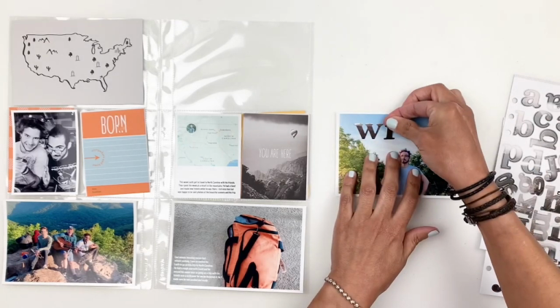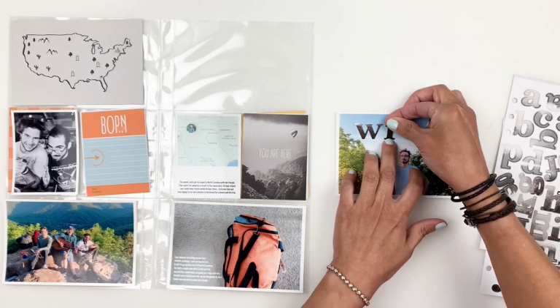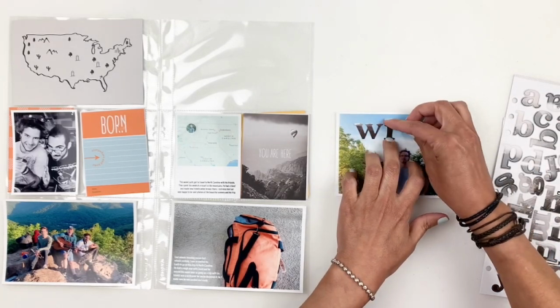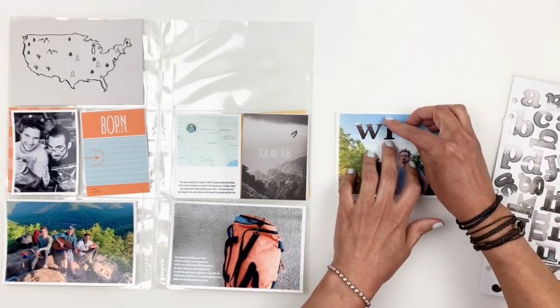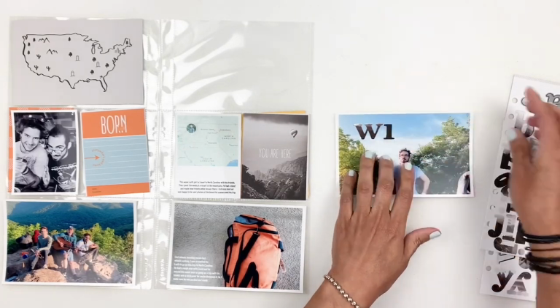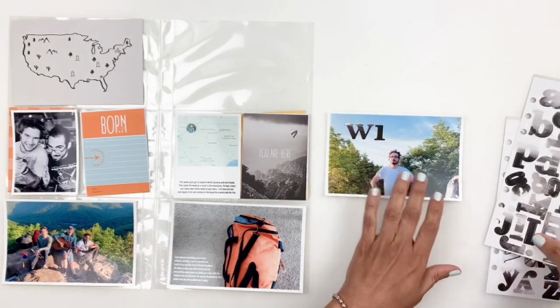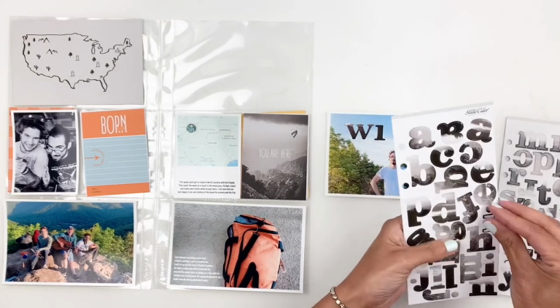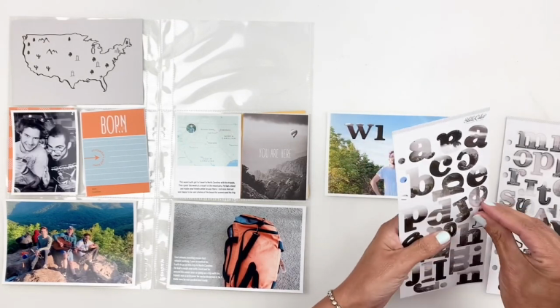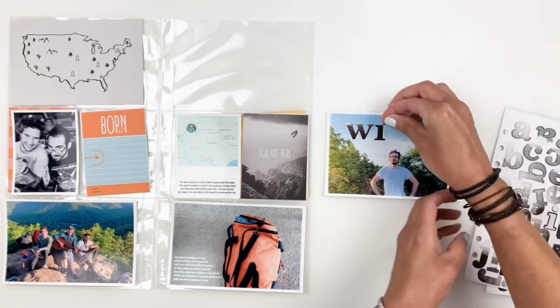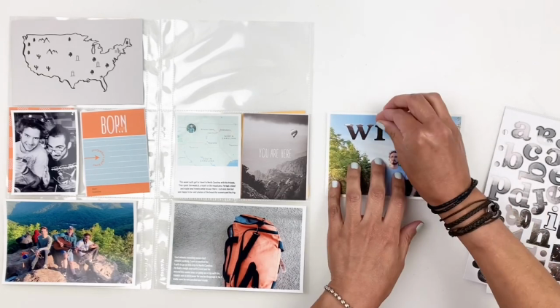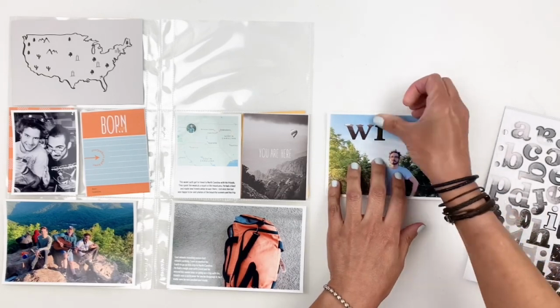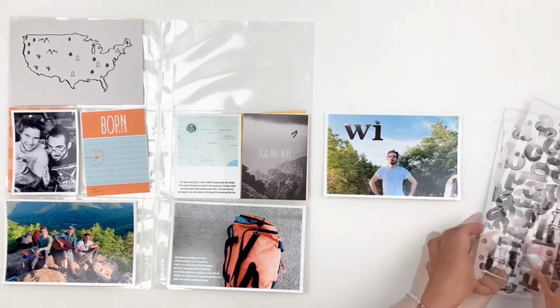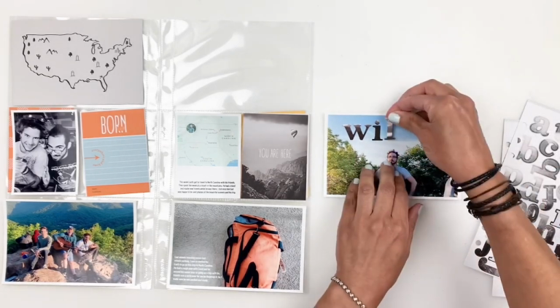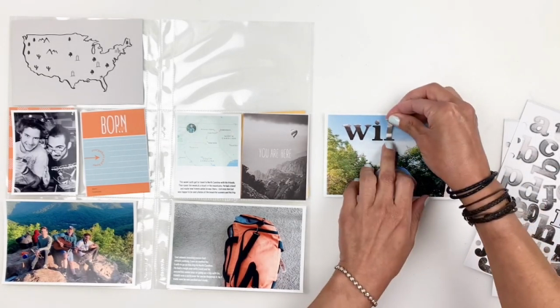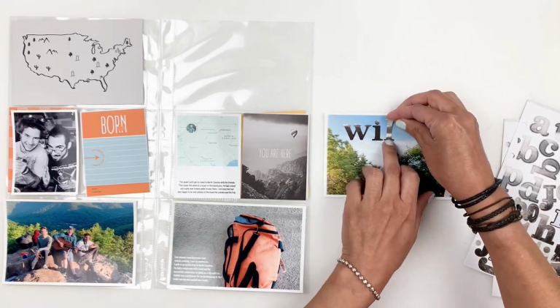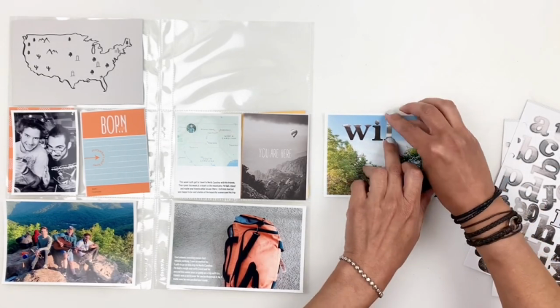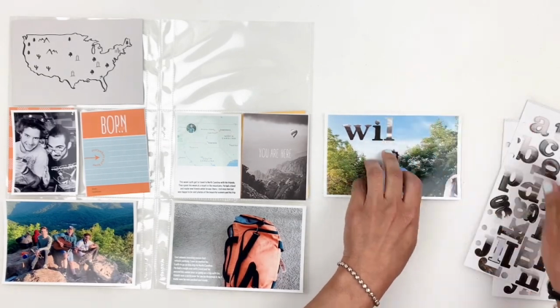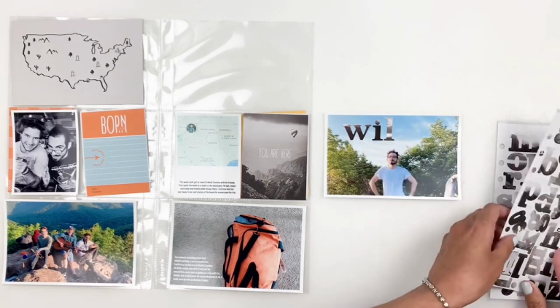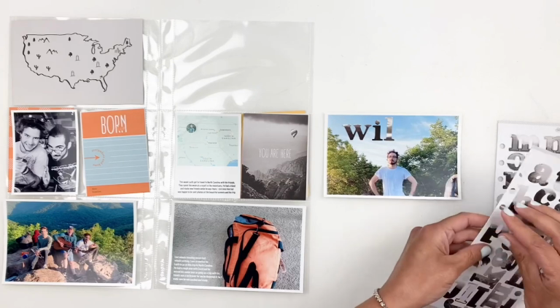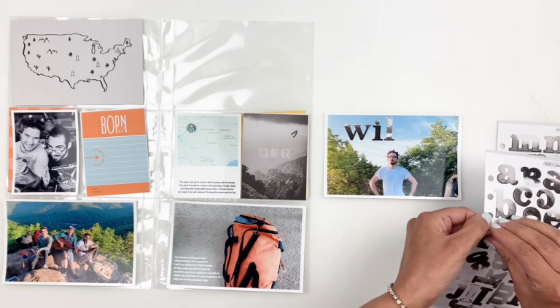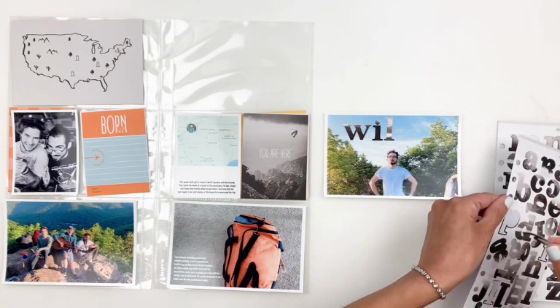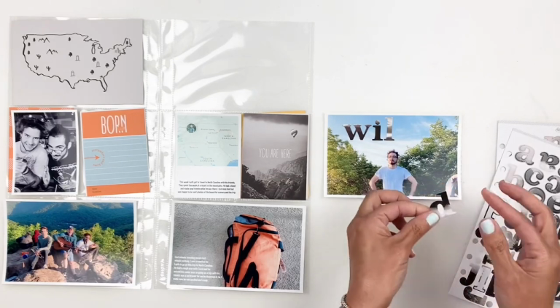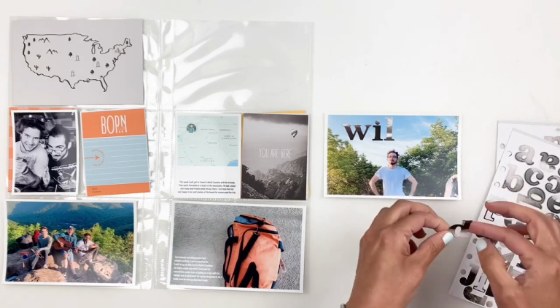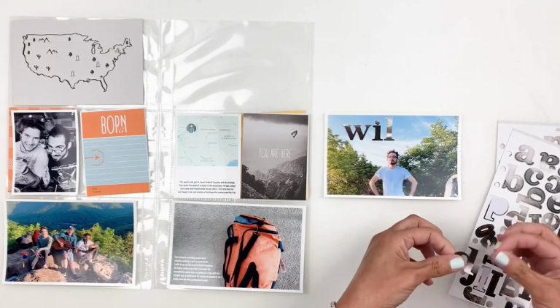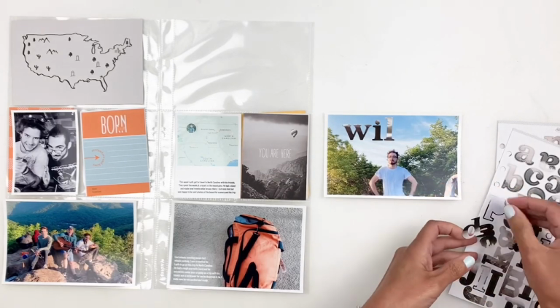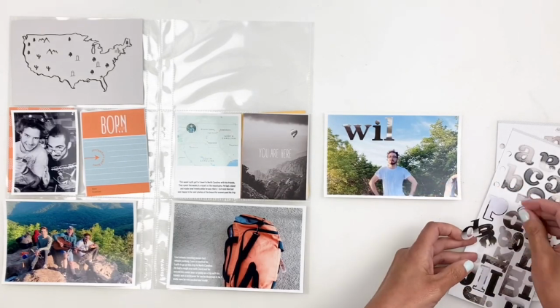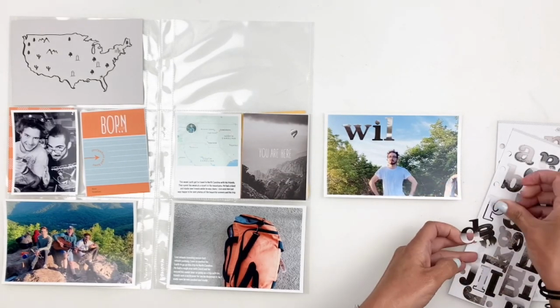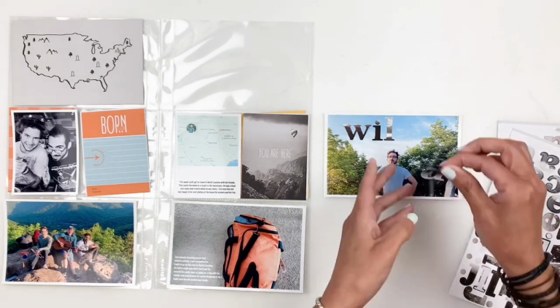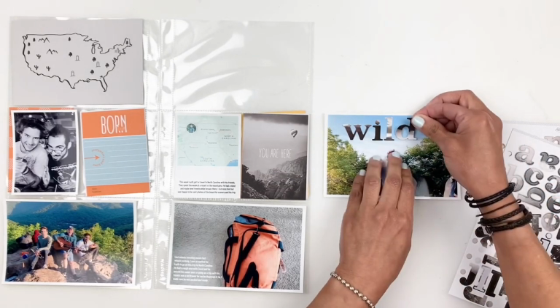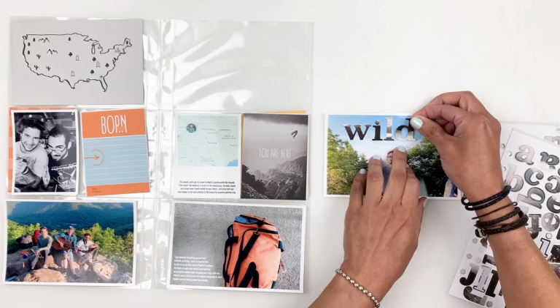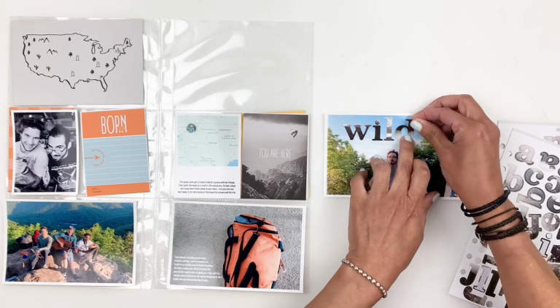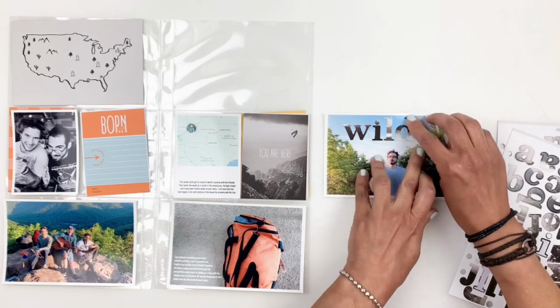Now you're probably thinking why didn't I start with my title card like usual, but I still don't know what I'm going to do with my title card so I decided to leave it for later until I figure it out. I'm just going to go ahead and start working on my photos and cards before I work on my title card.